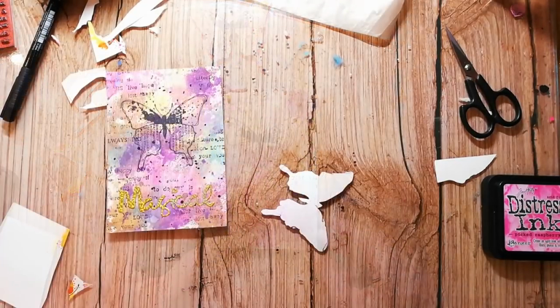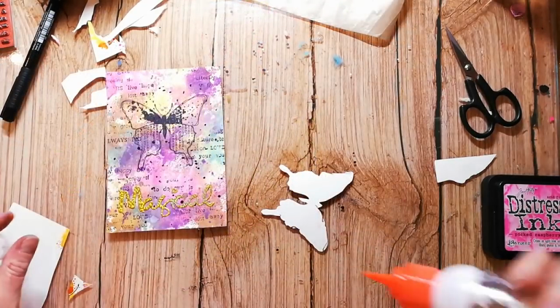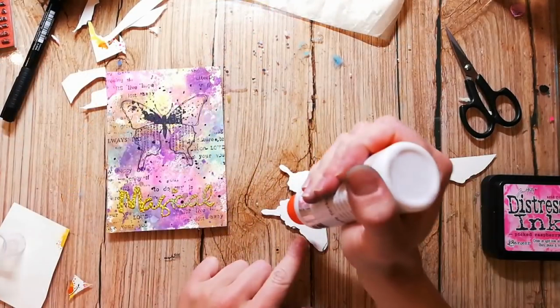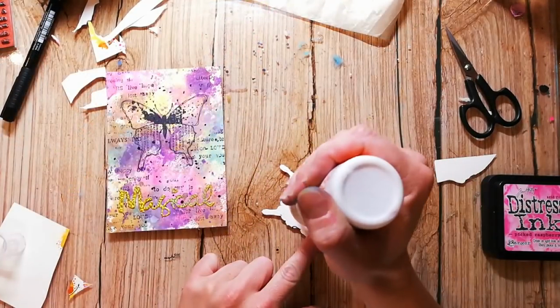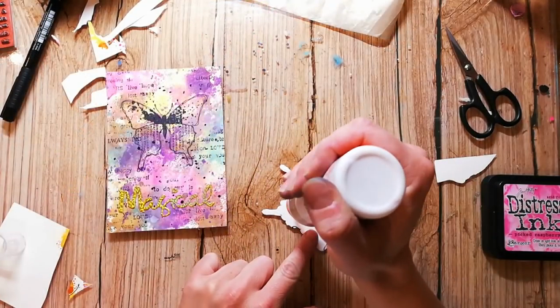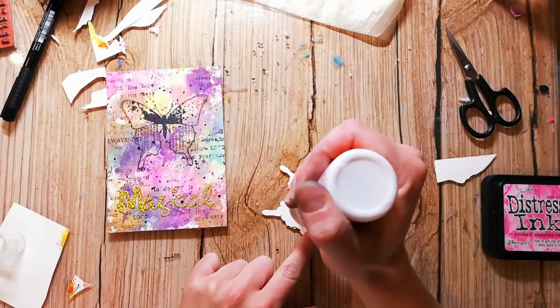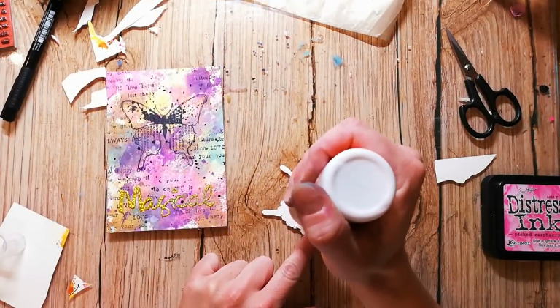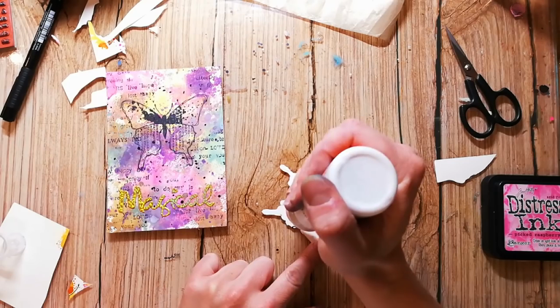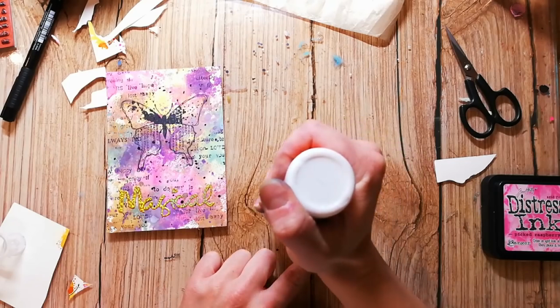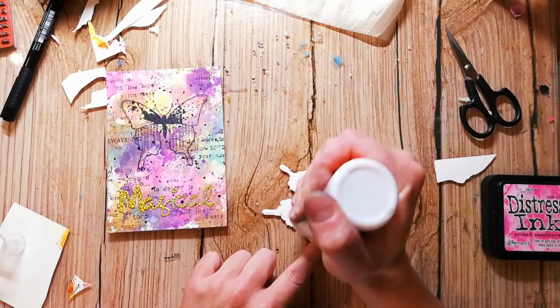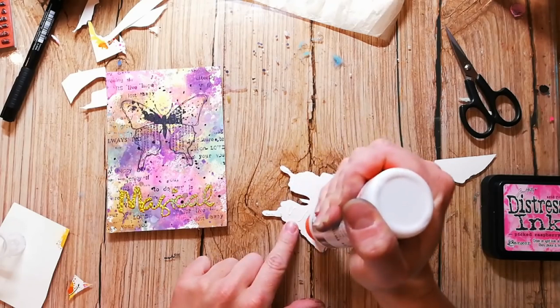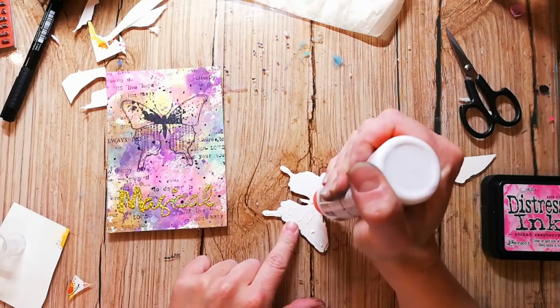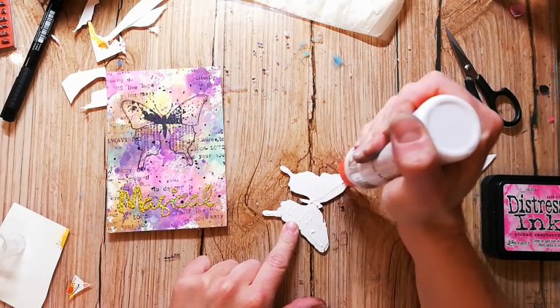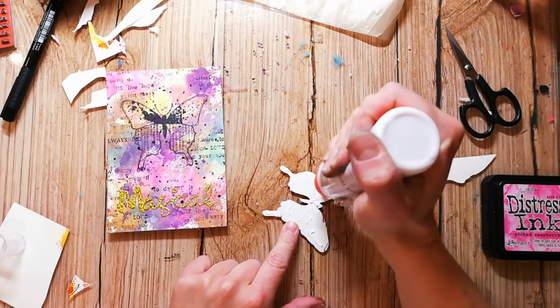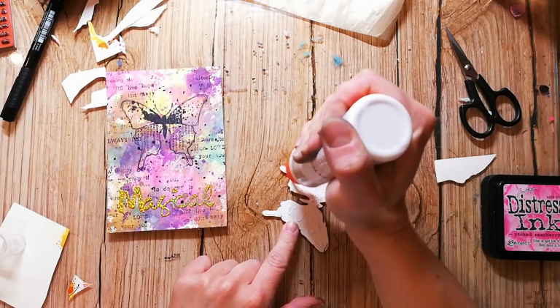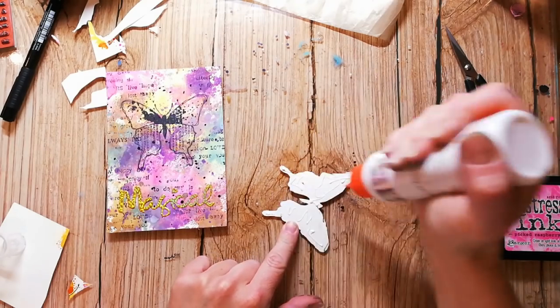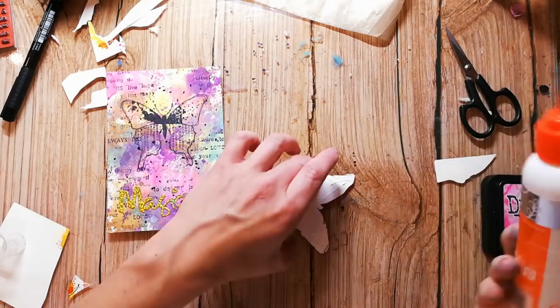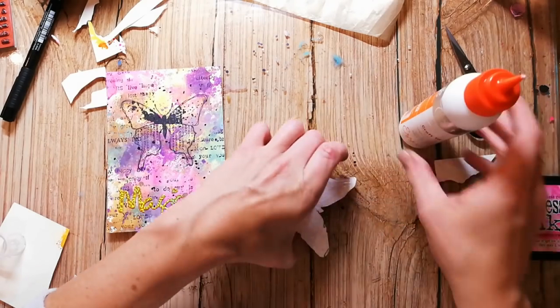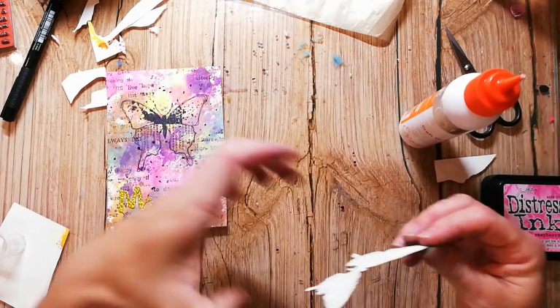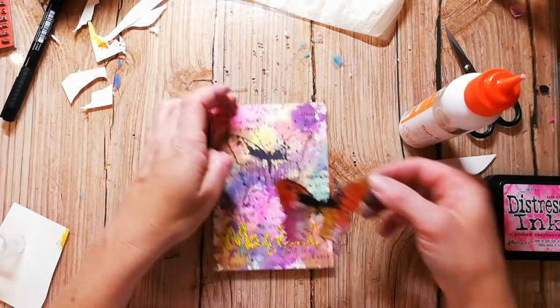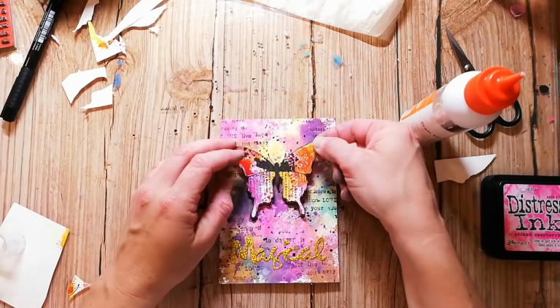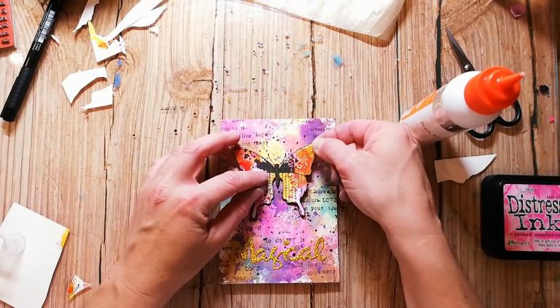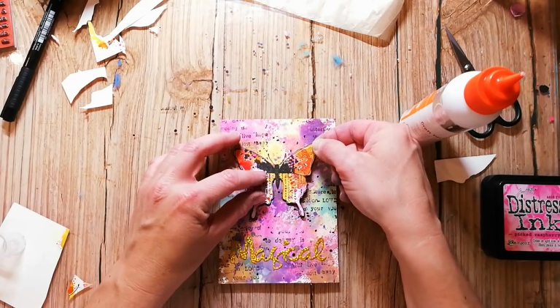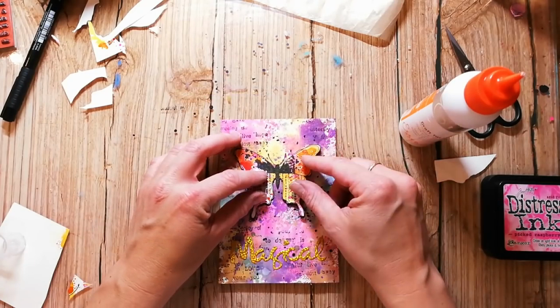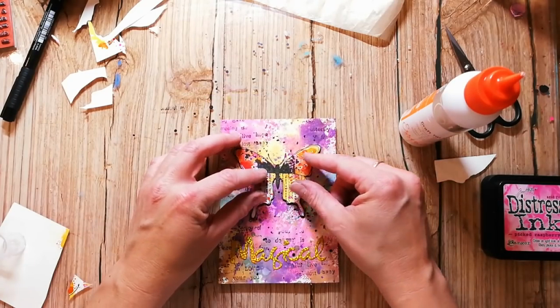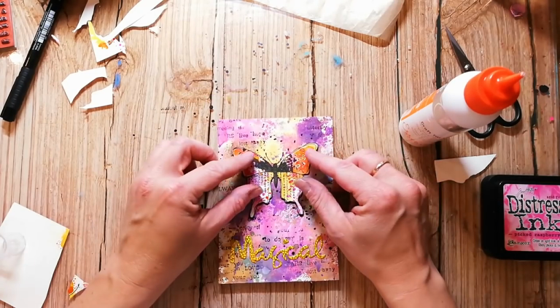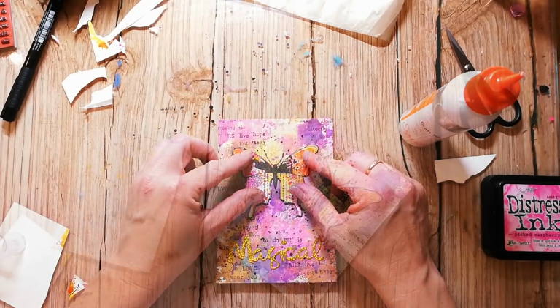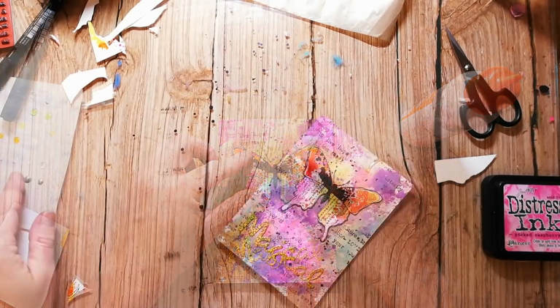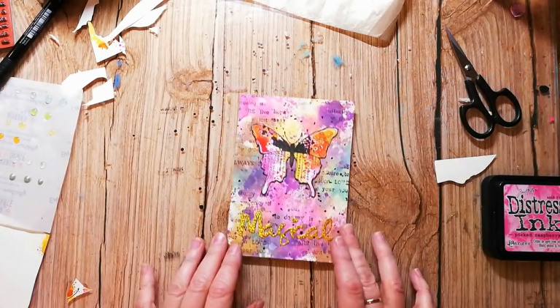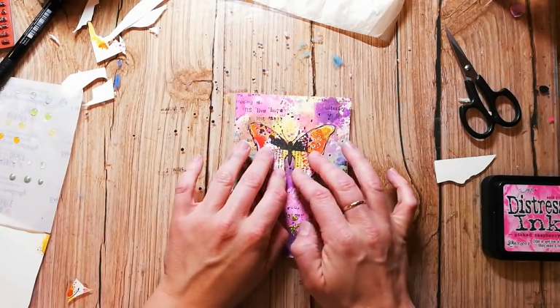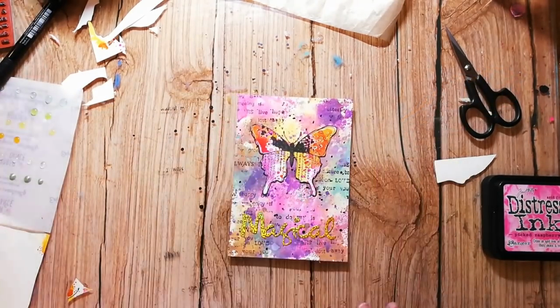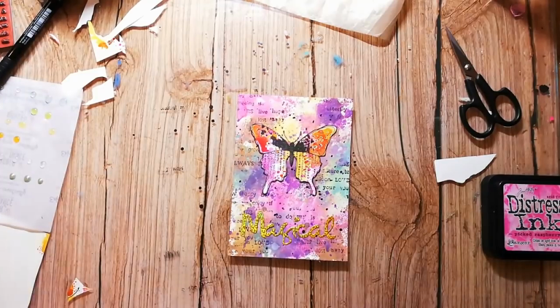I've adhered a die cut that I cut with a Stamplorations word die from some holographic glitter paper, and then I'm adhering the butterfly with liquid glue.